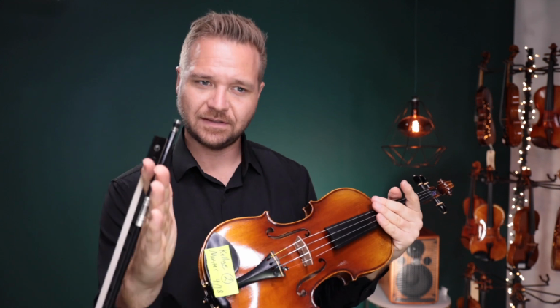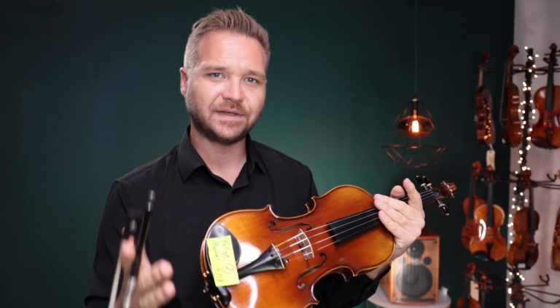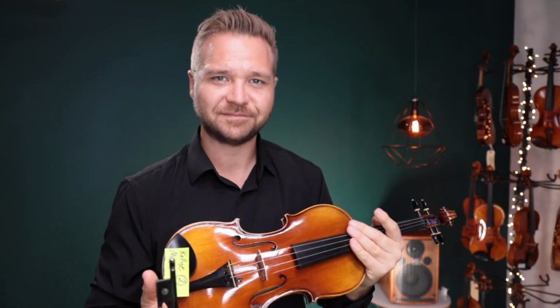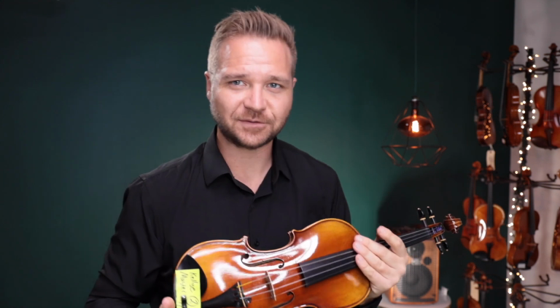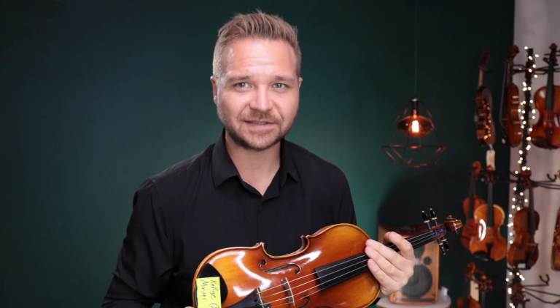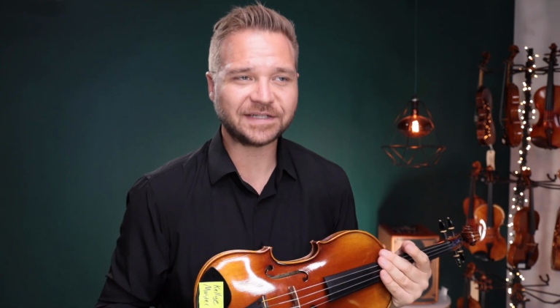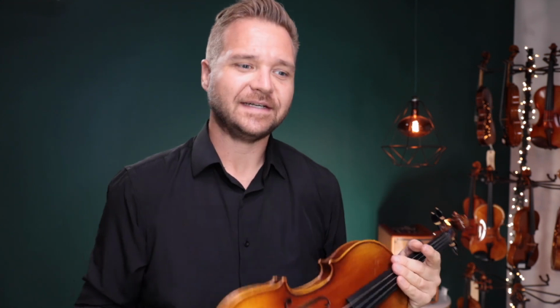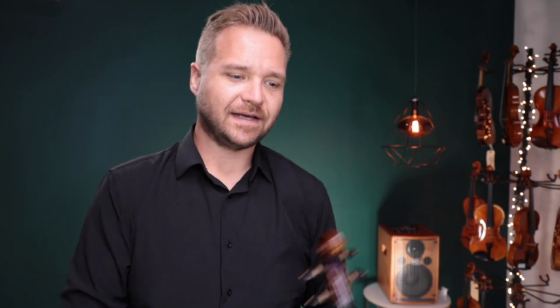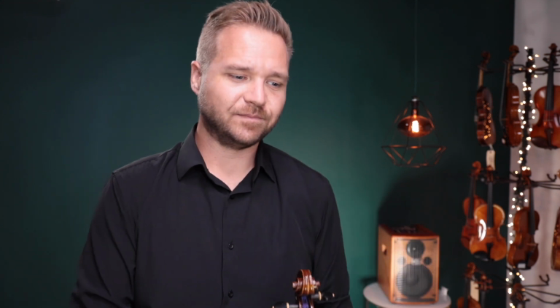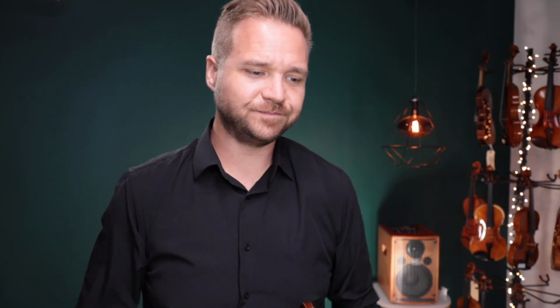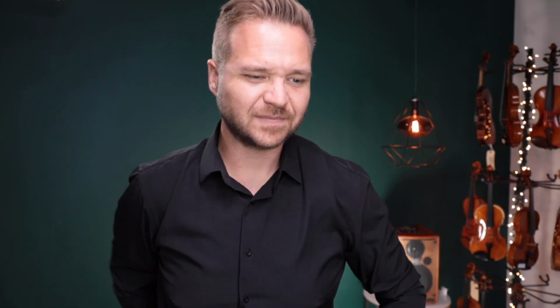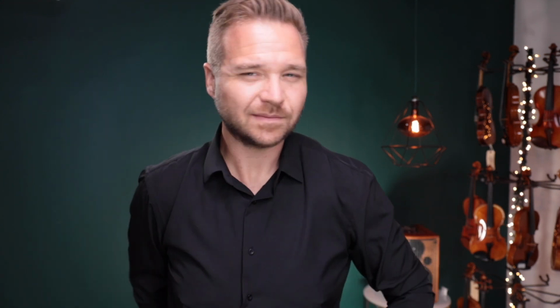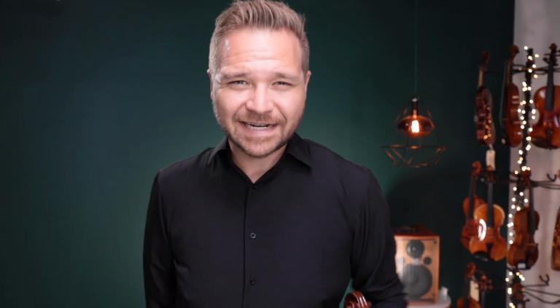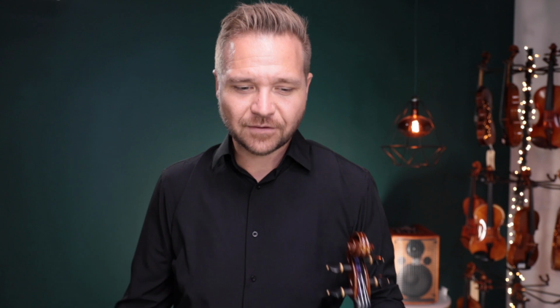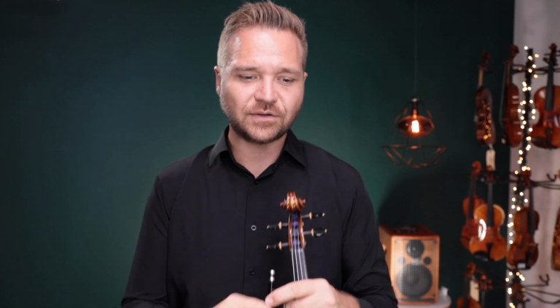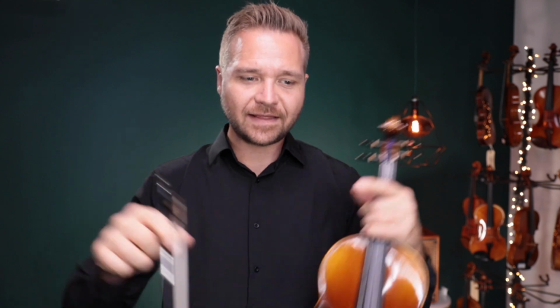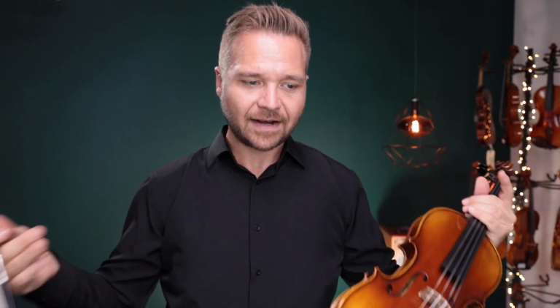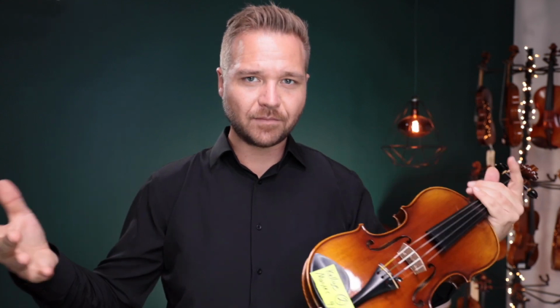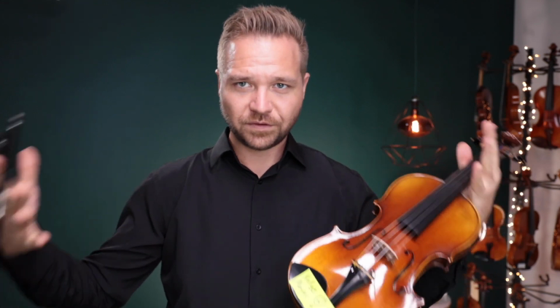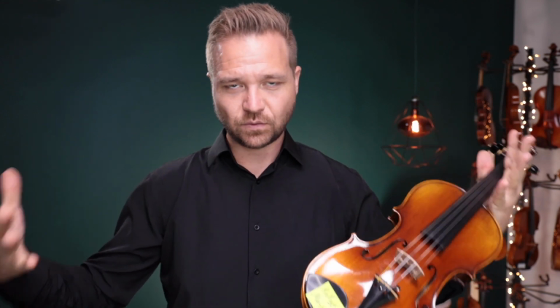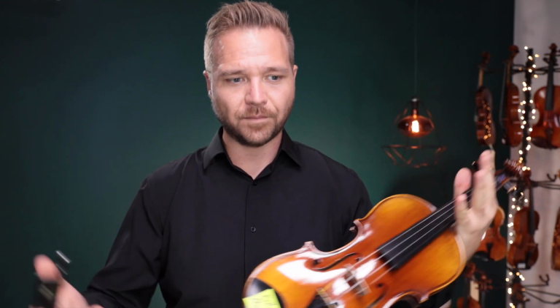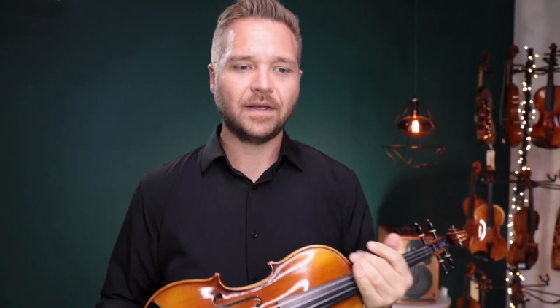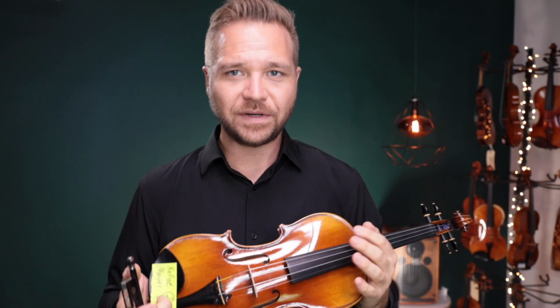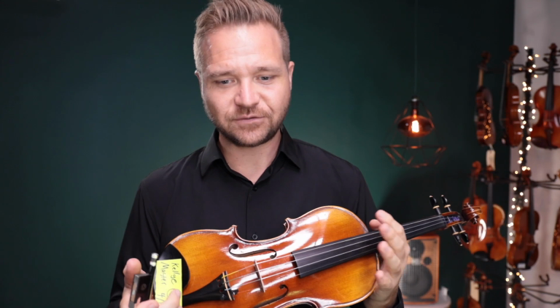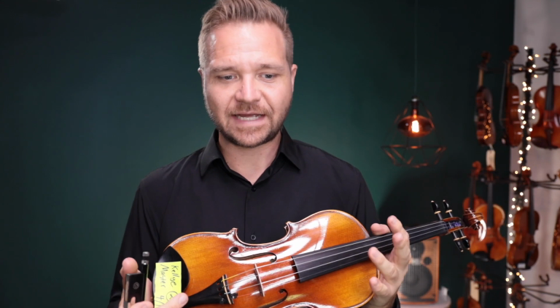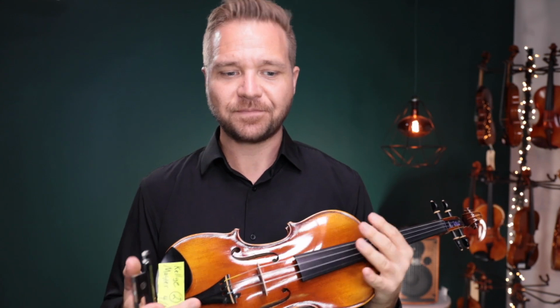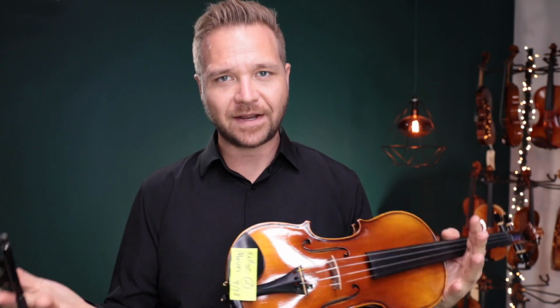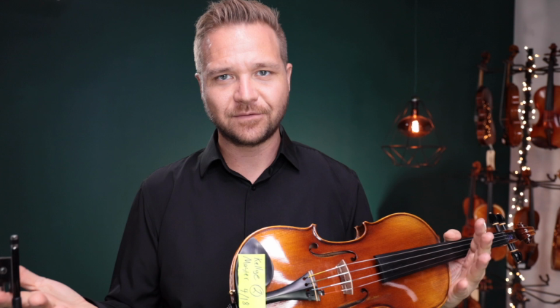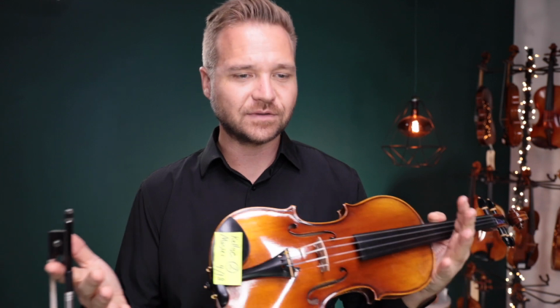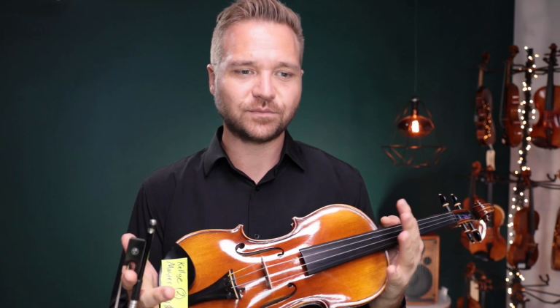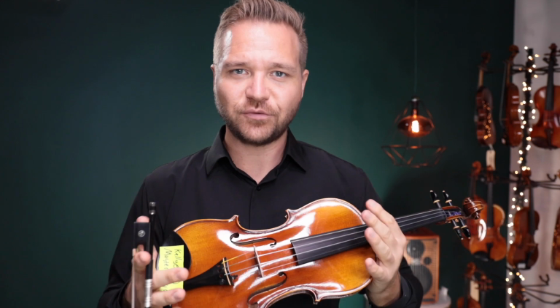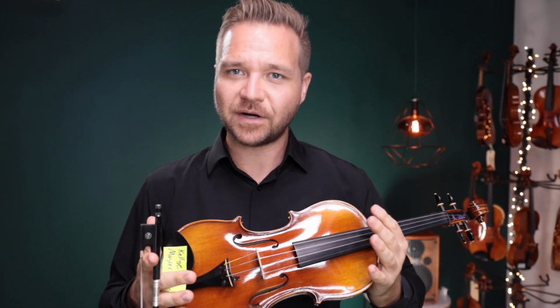Just a little bit direct, a little bit possibly sandy sounding. So I like that nice, warm, open D string sound. And the rest of the strings are pretty comparable.